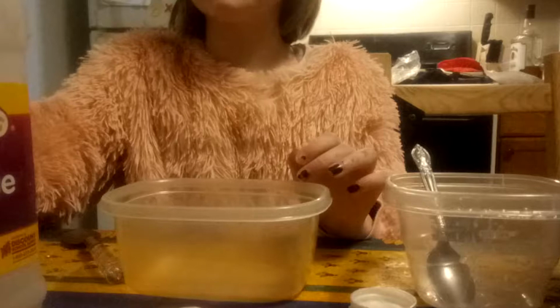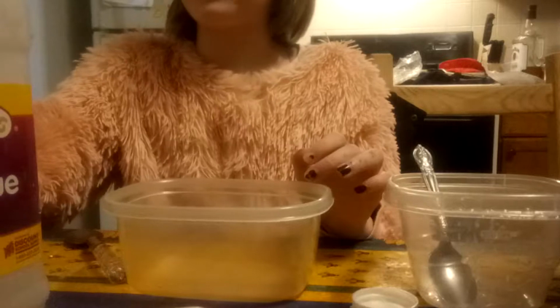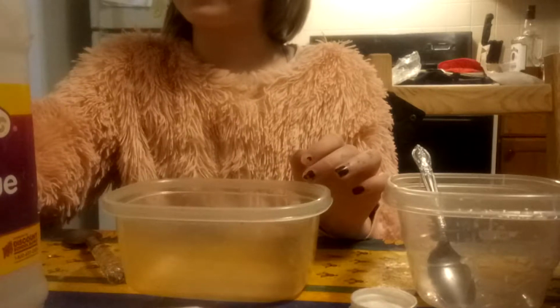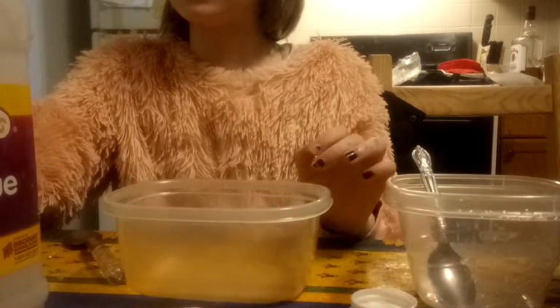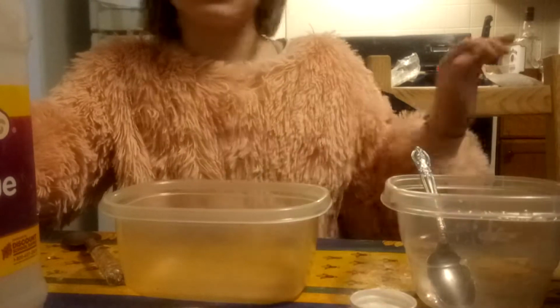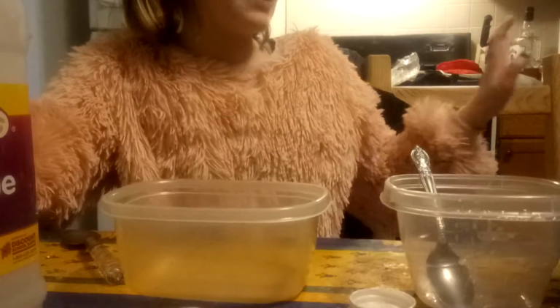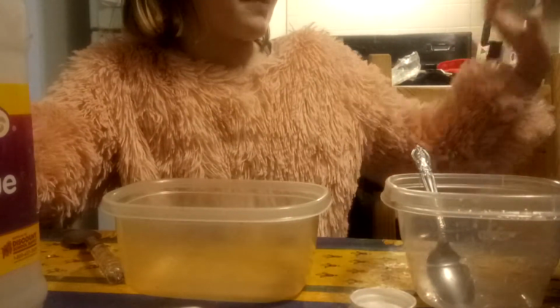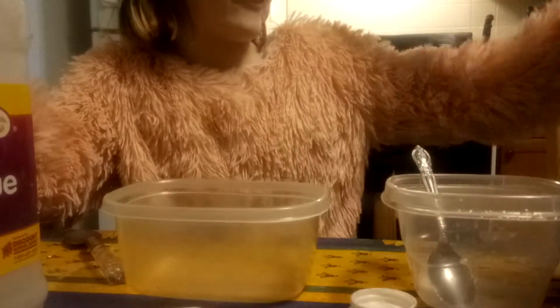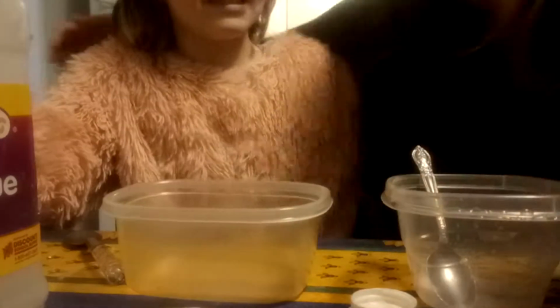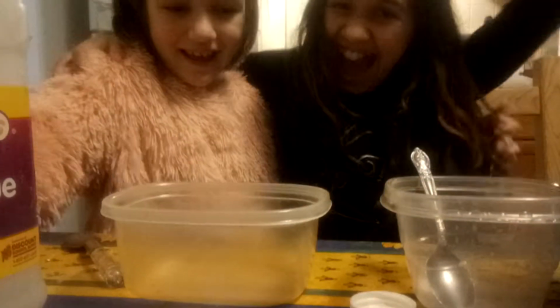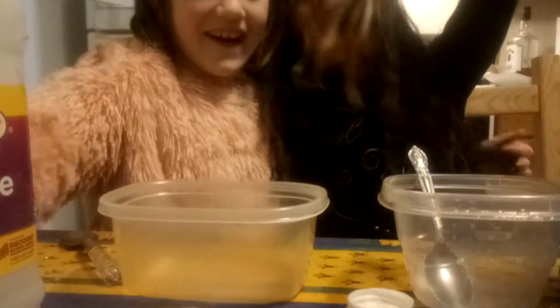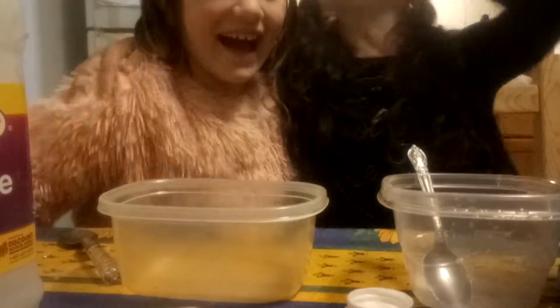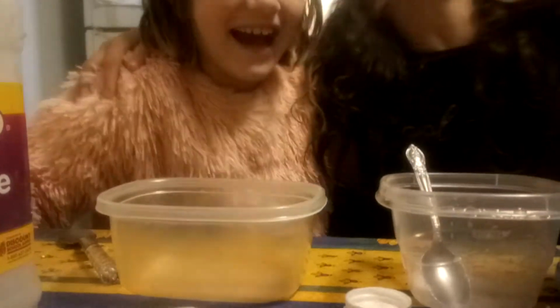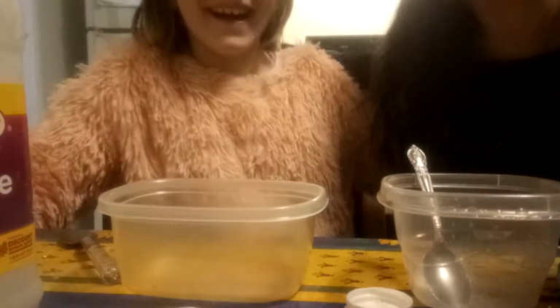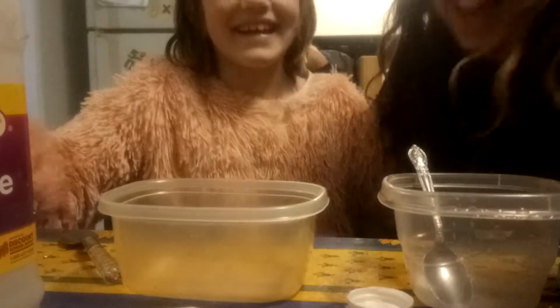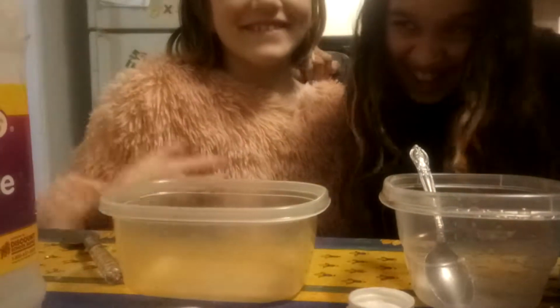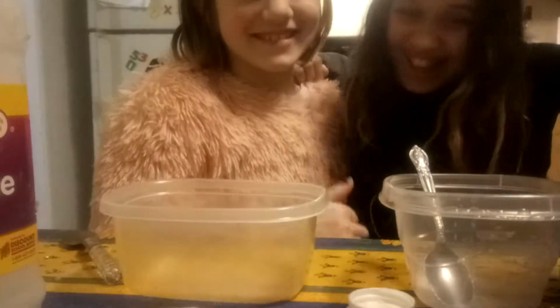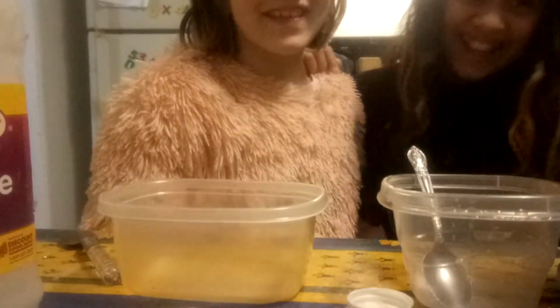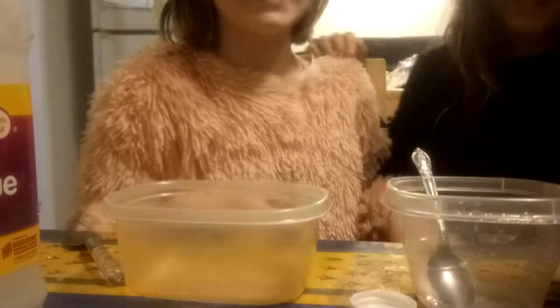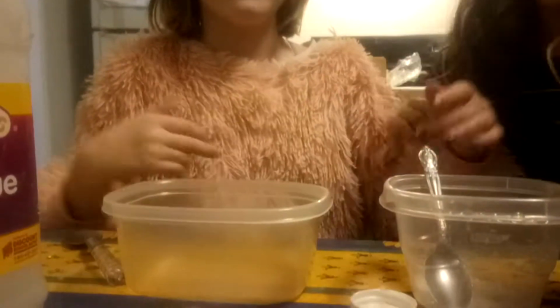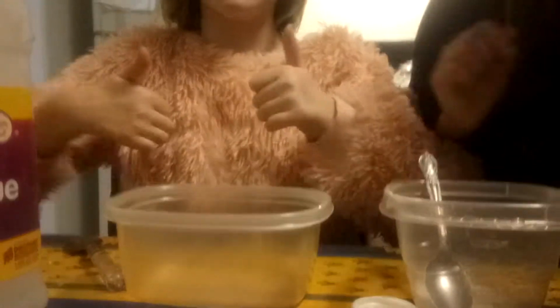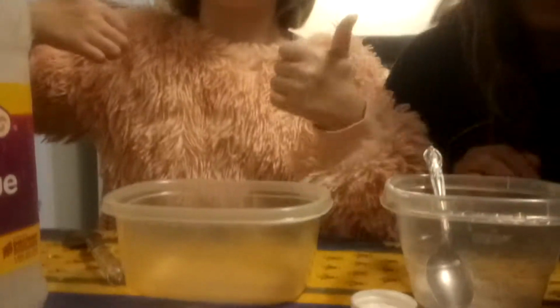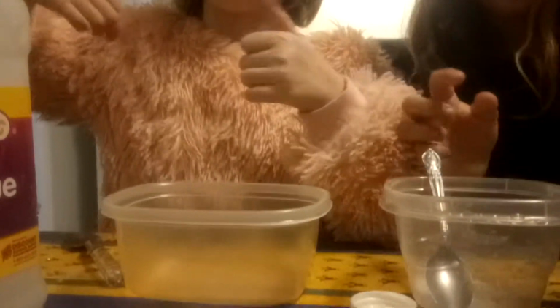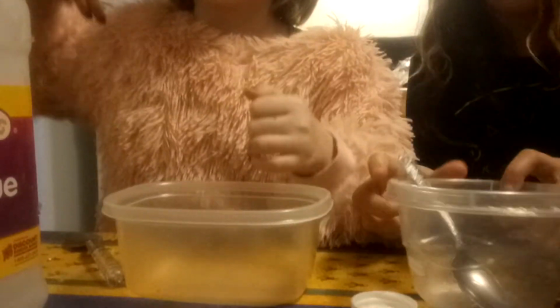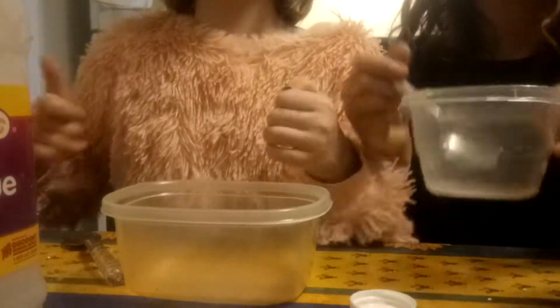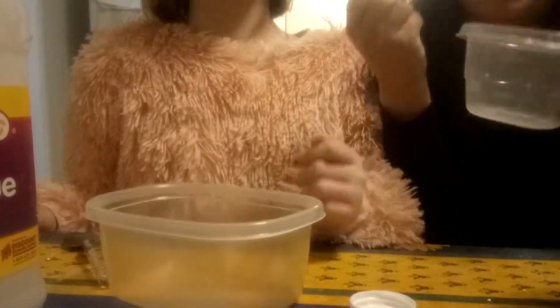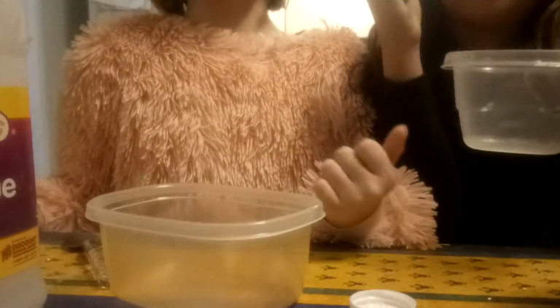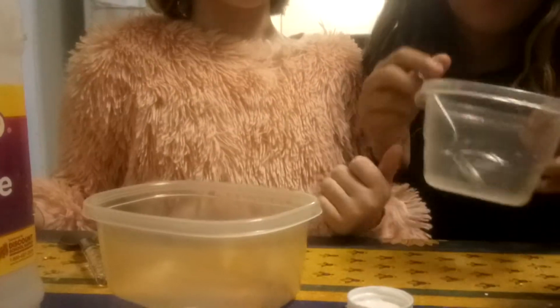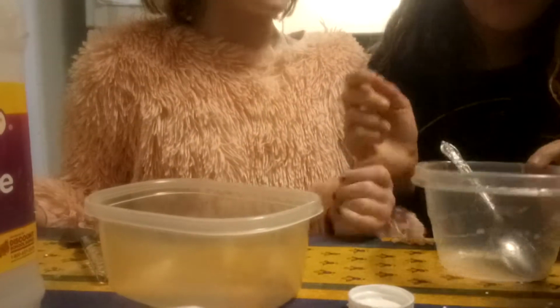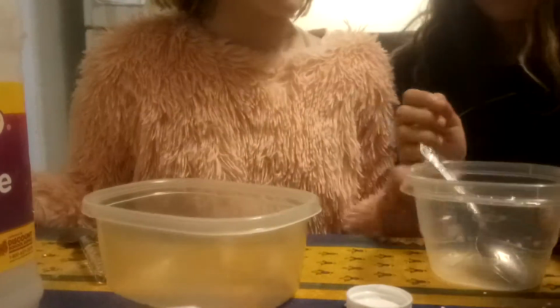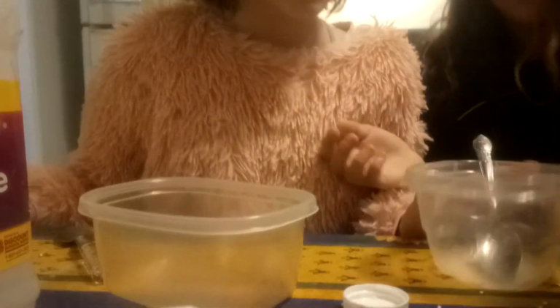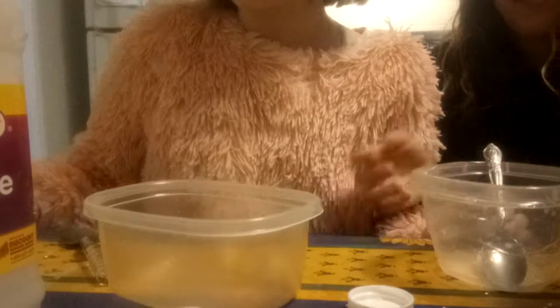Welcome back, and this is my friend Jana. Okay, this is my friend, and we're going to make slime. And we have no idea how to make regular slime, so let's see how this goes.